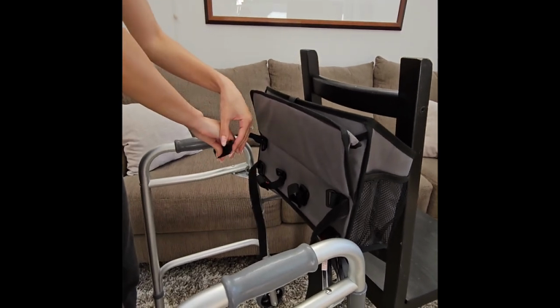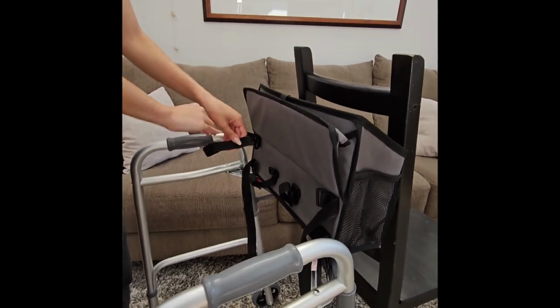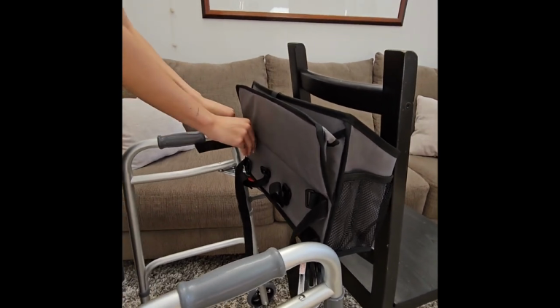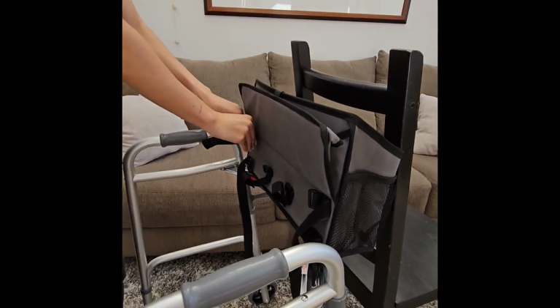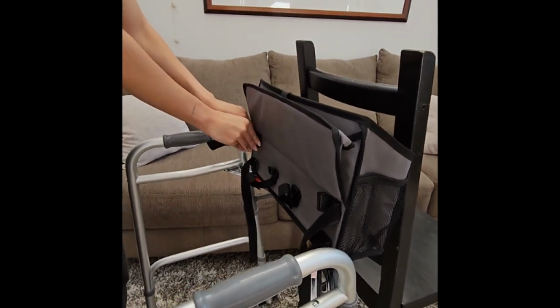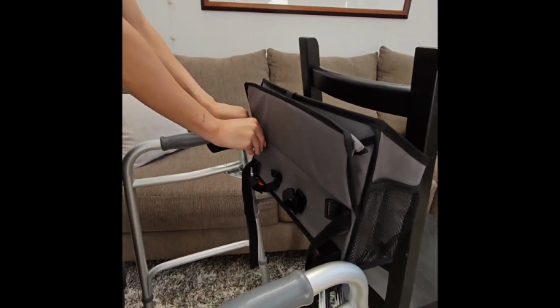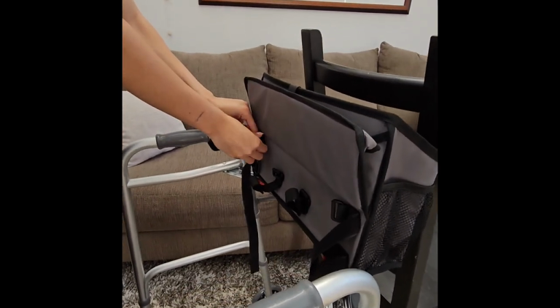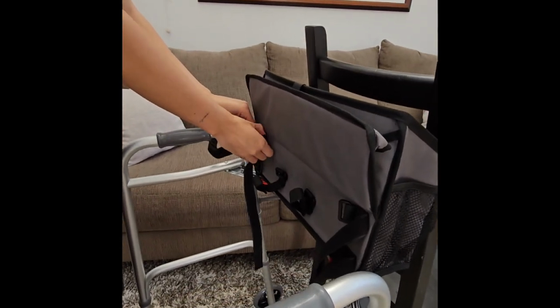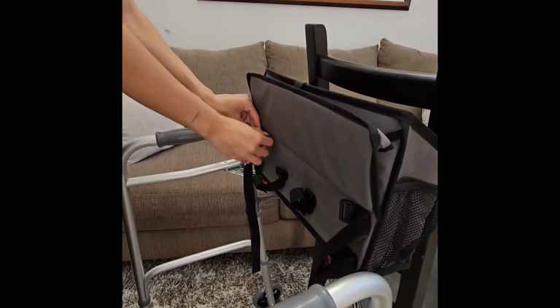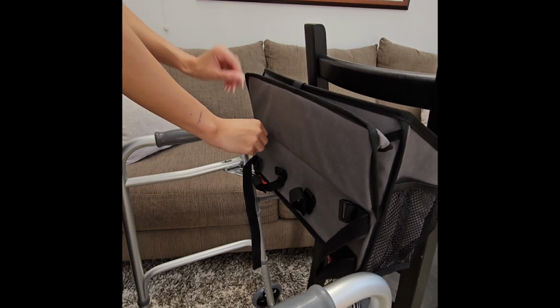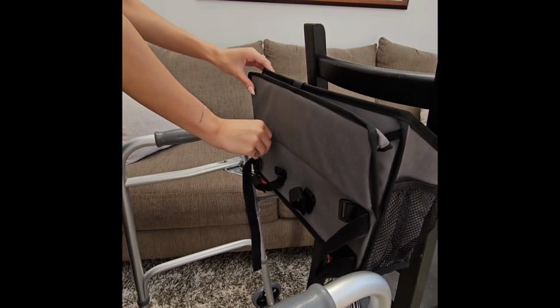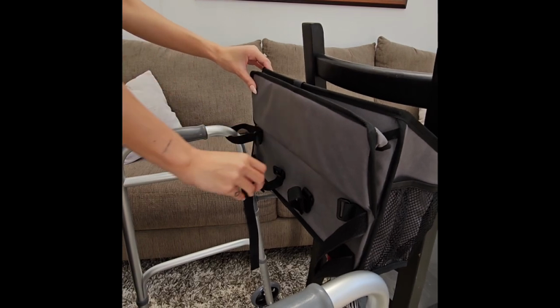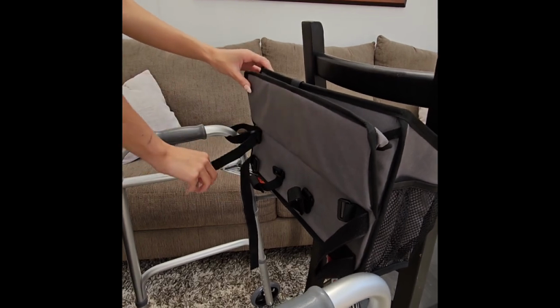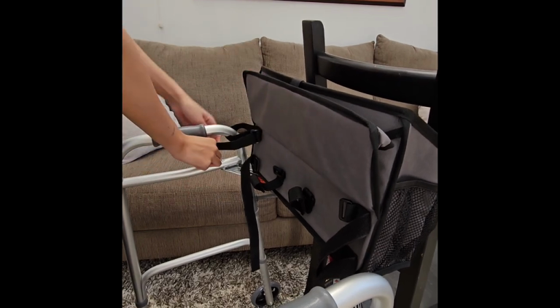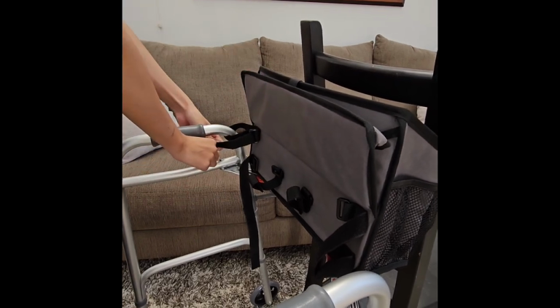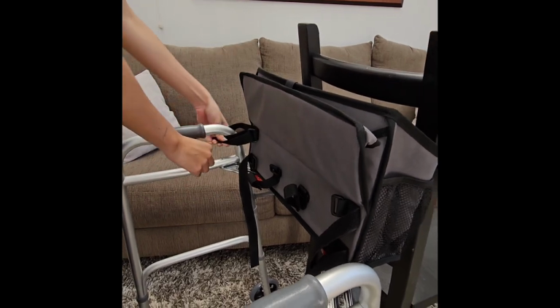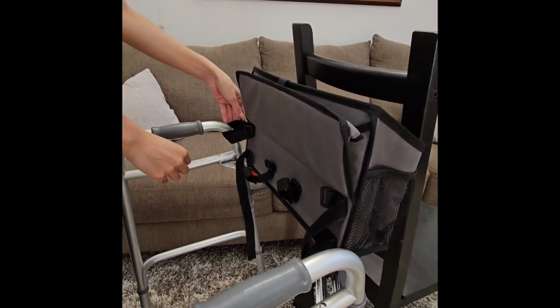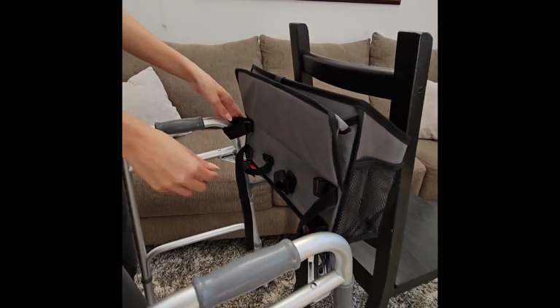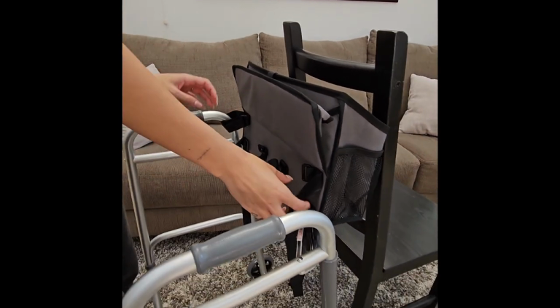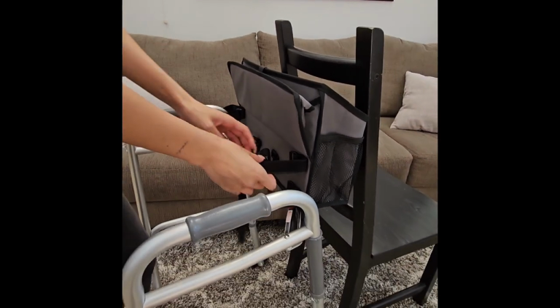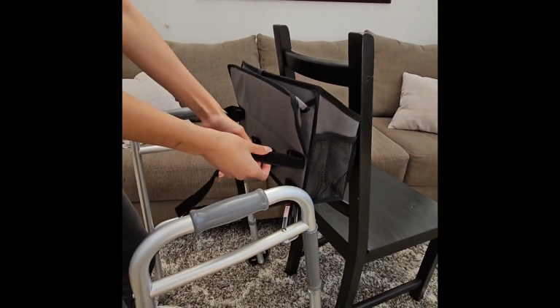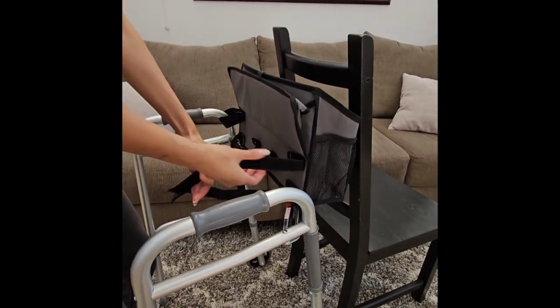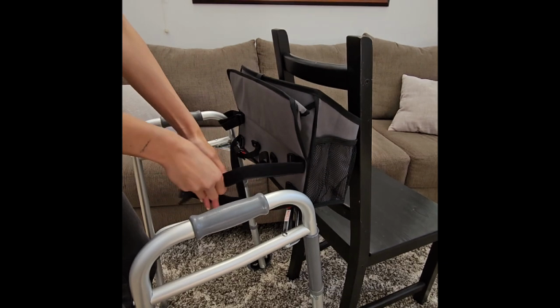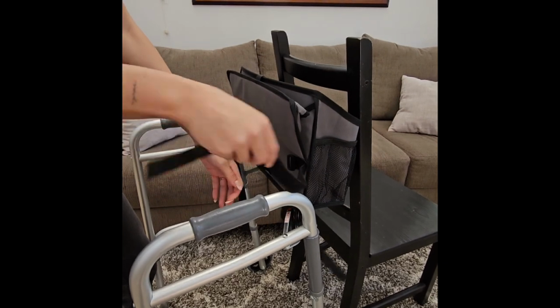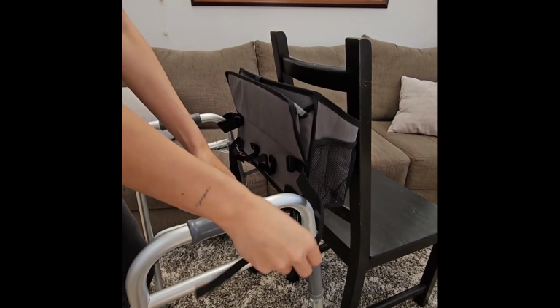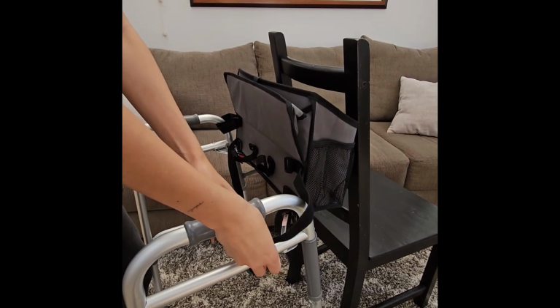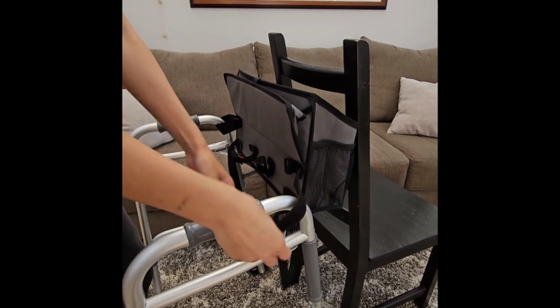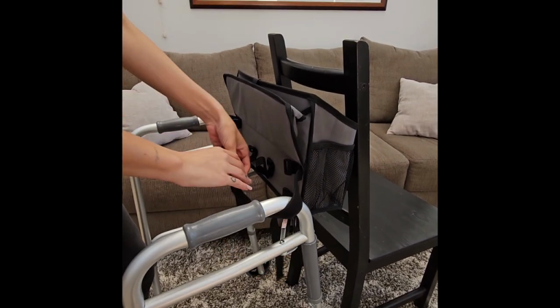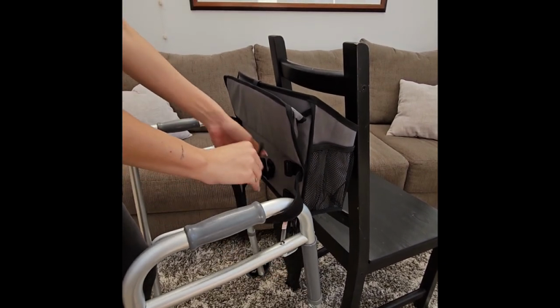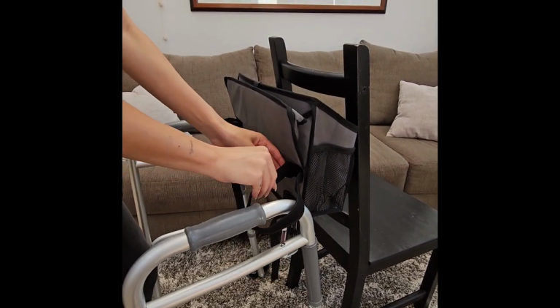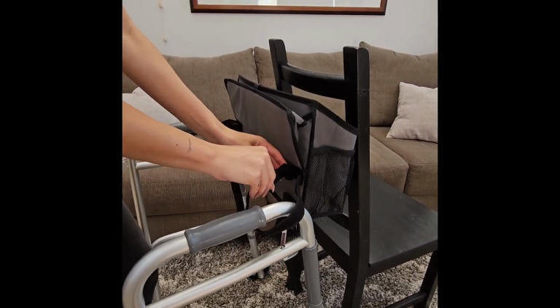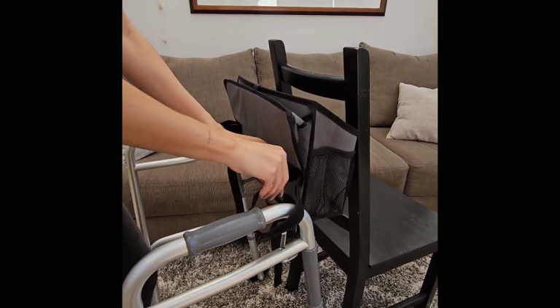Loosely attach the upper left strap by bringing the strap around the outside of the walker, through the buckle, and fasten the strap loosely. Repeat this step with the upper right strap.